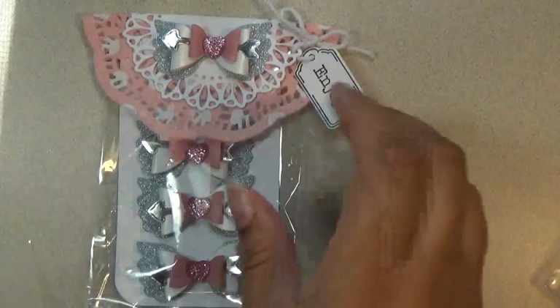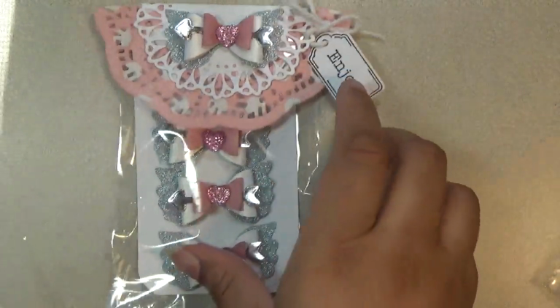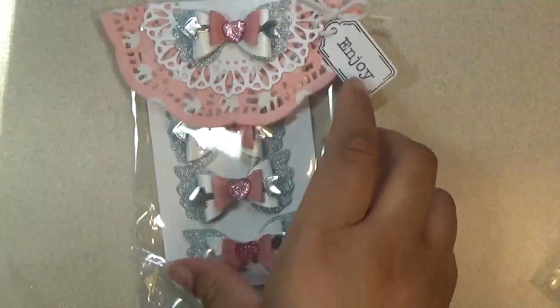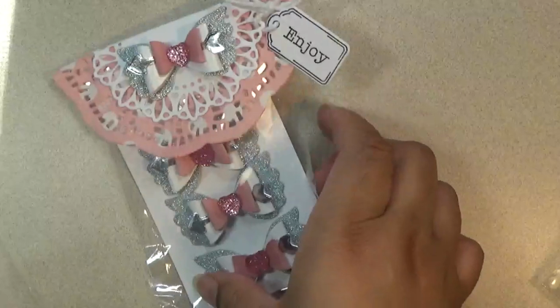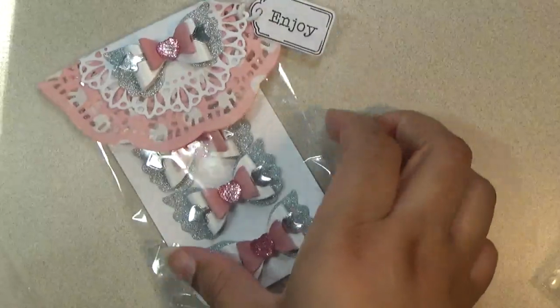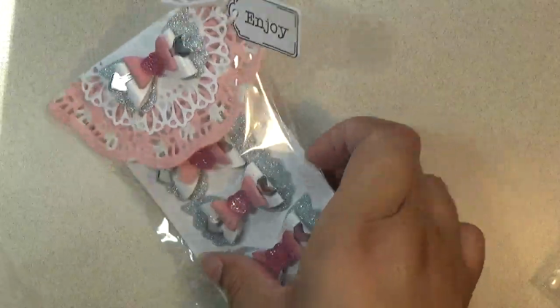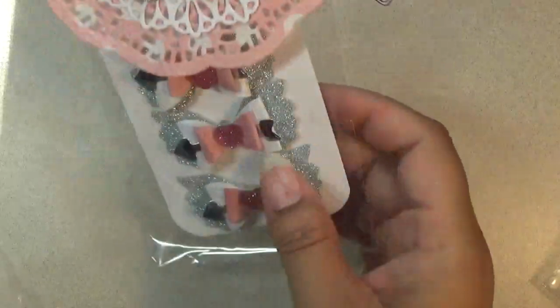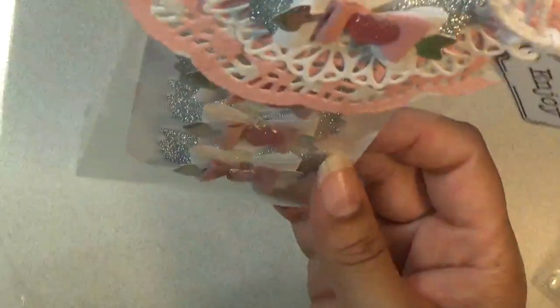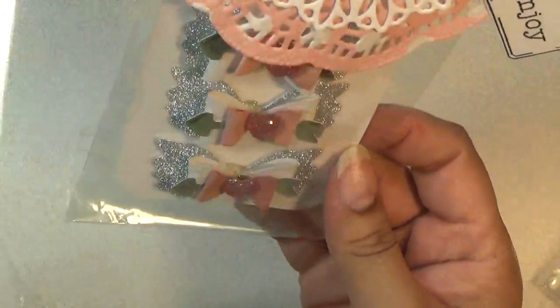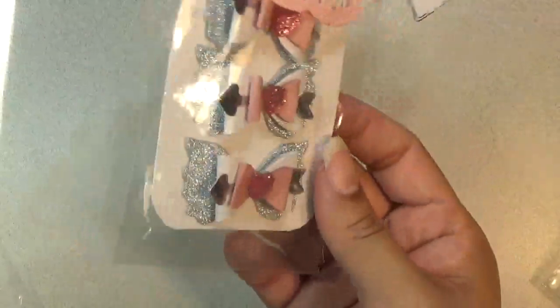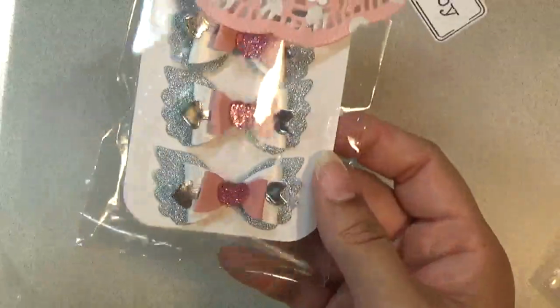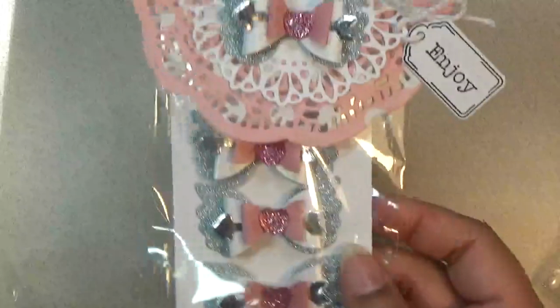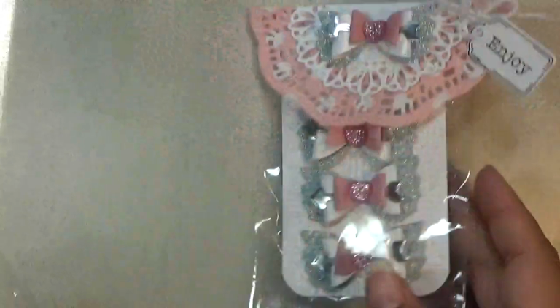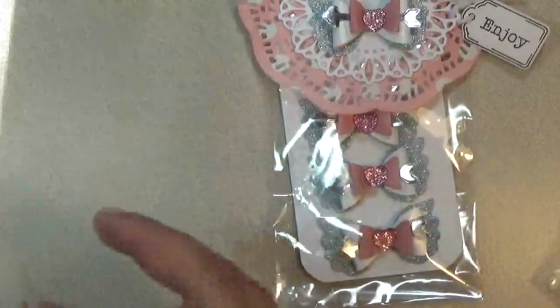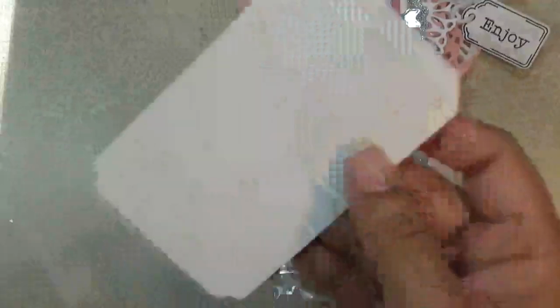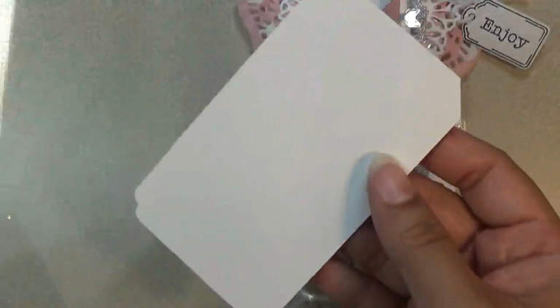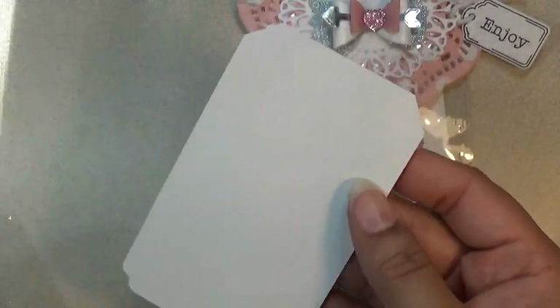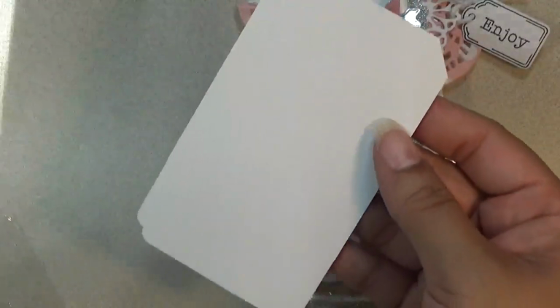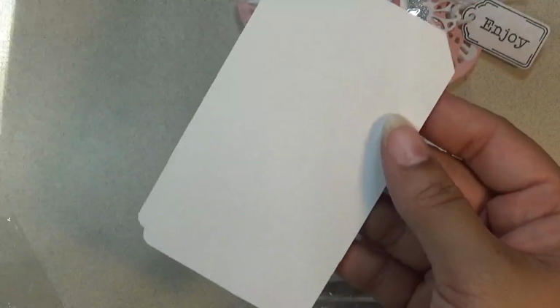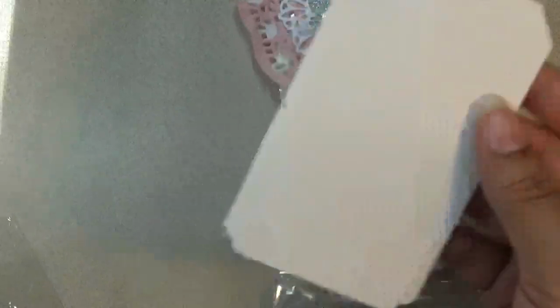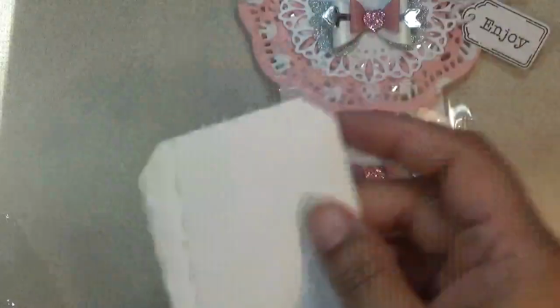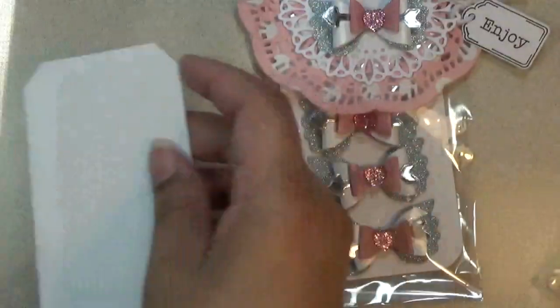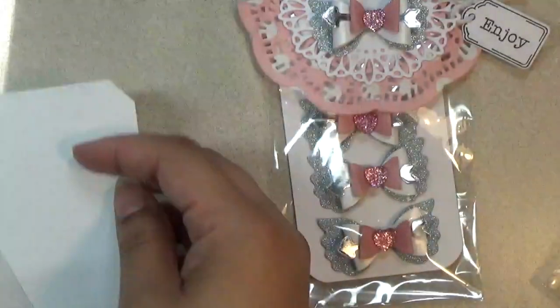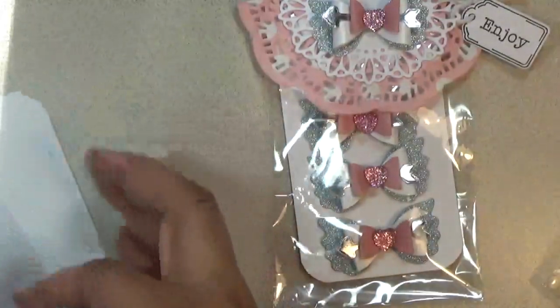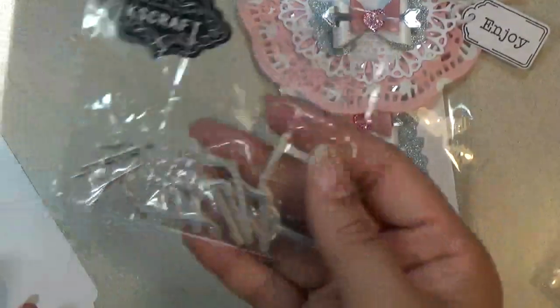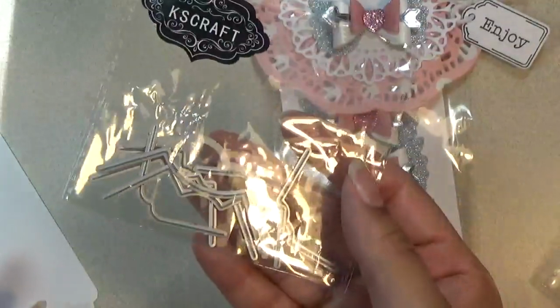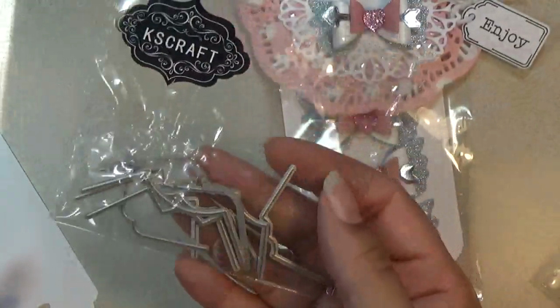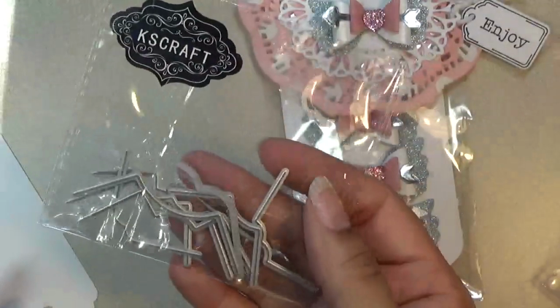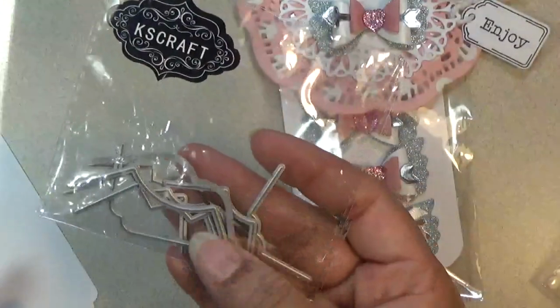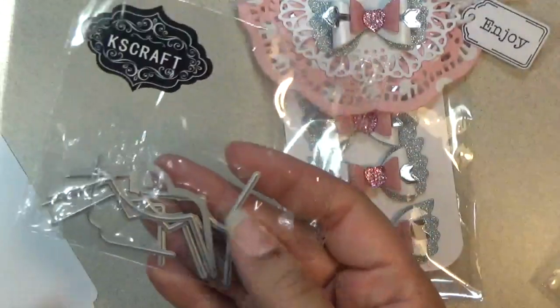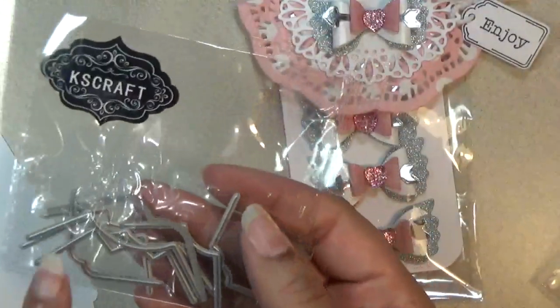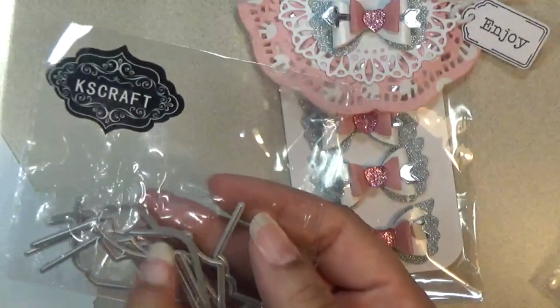This is what I use for the card. It's still in the packaging so I won't take it out, but you get the idea from this example. This is what they look like — they're just little corners.